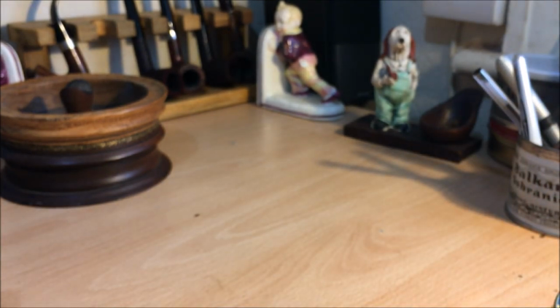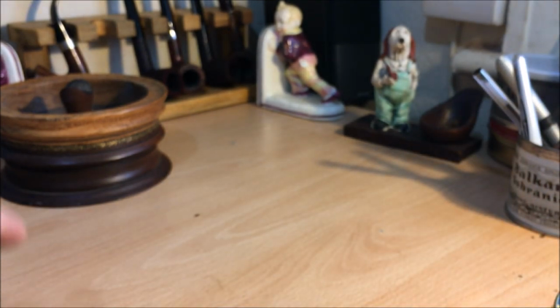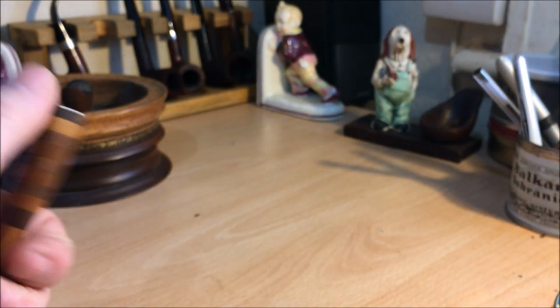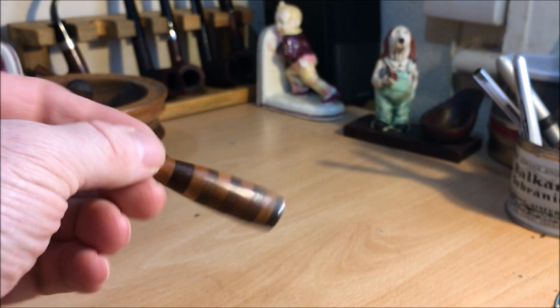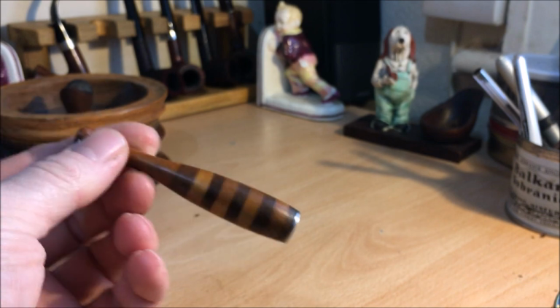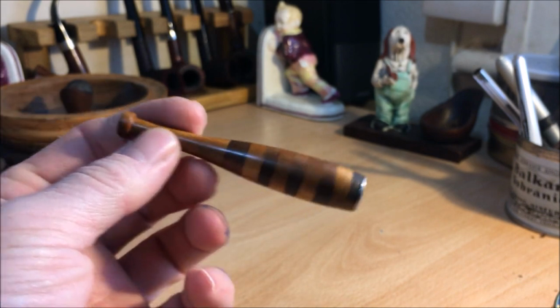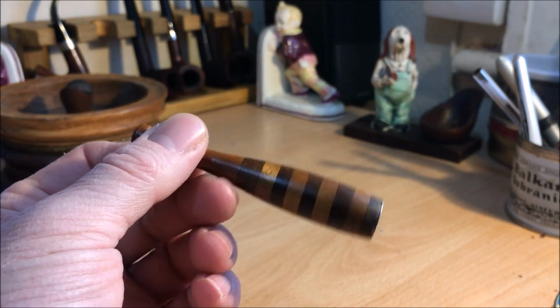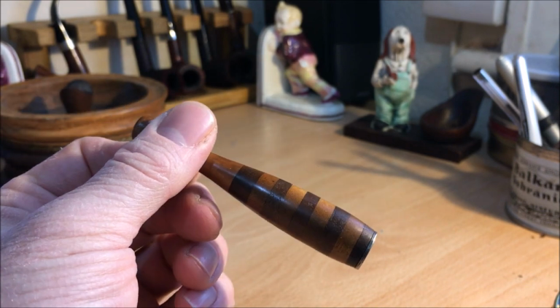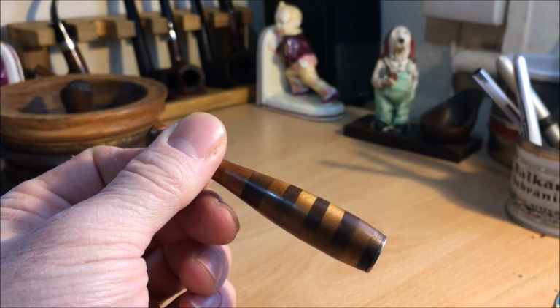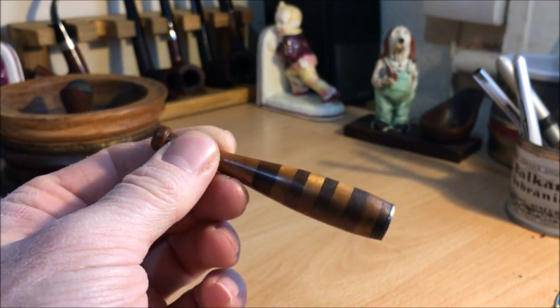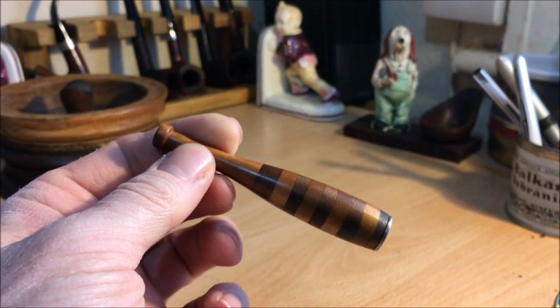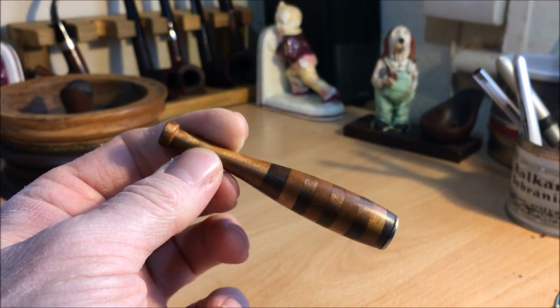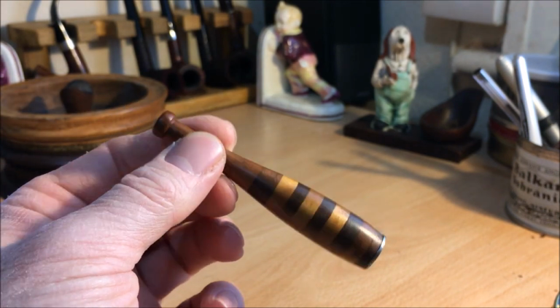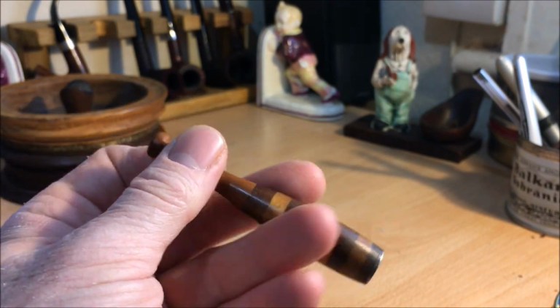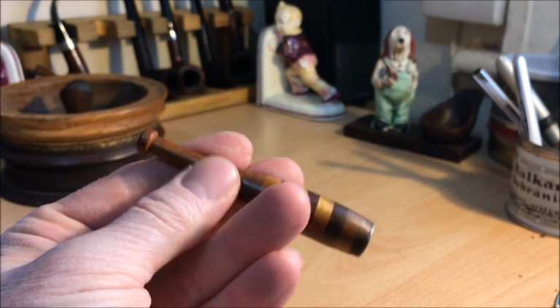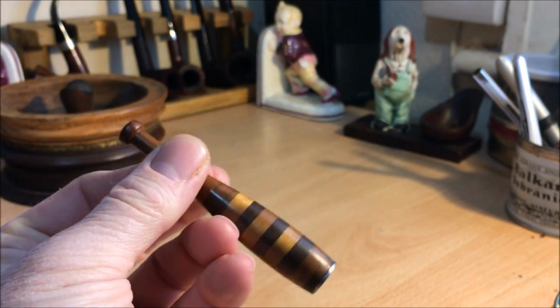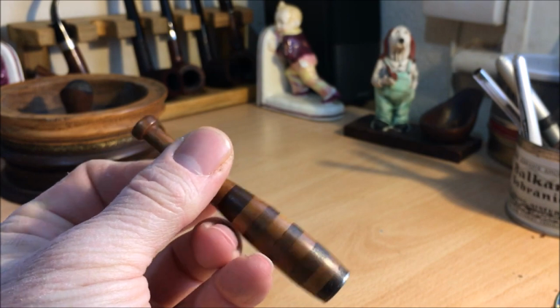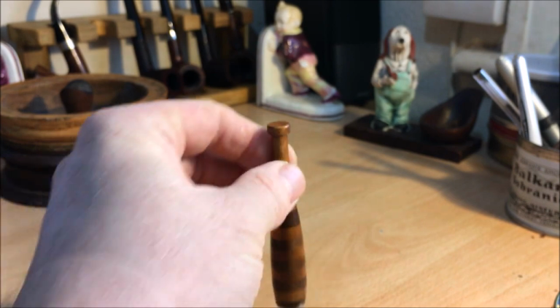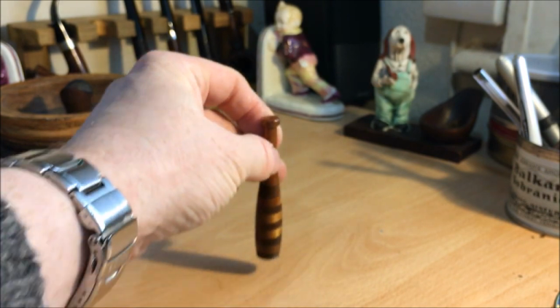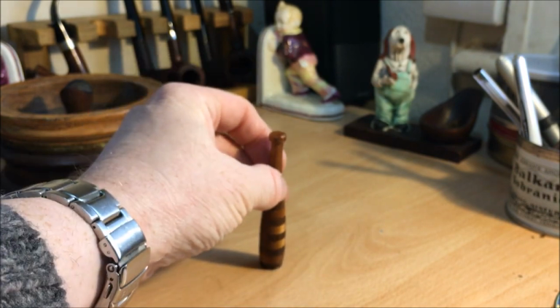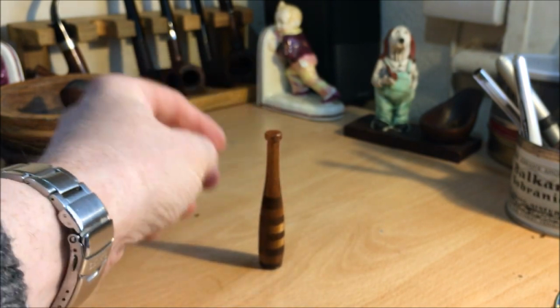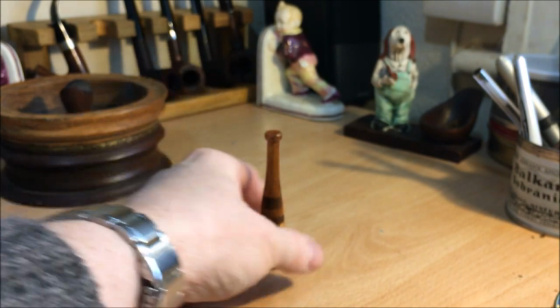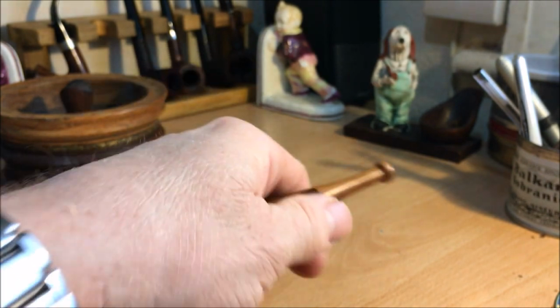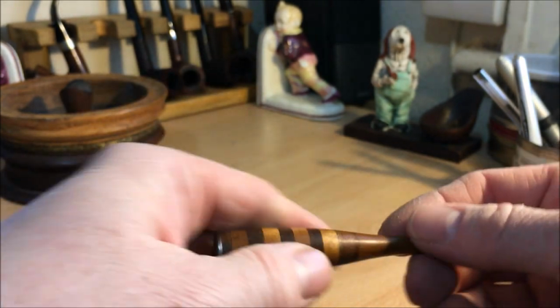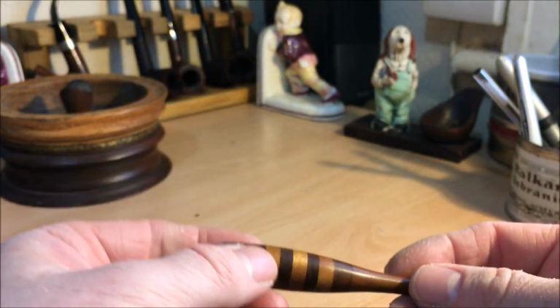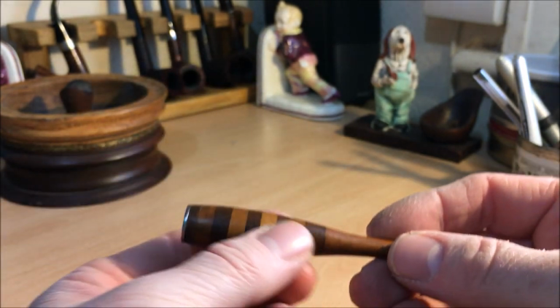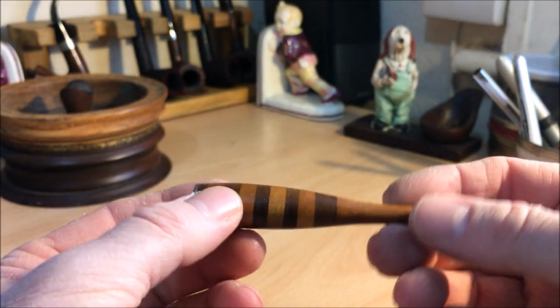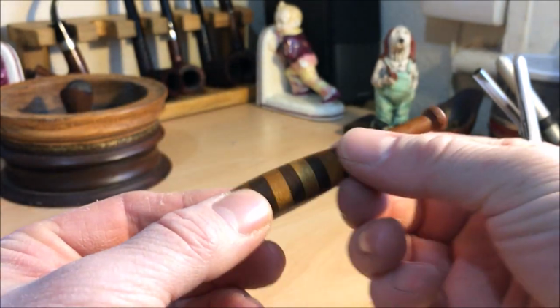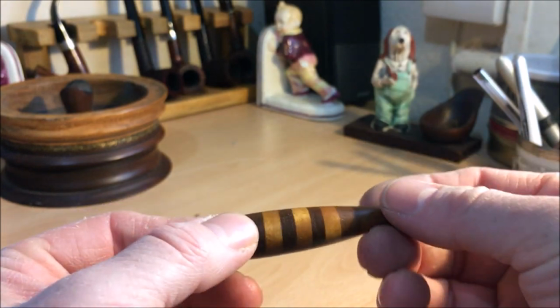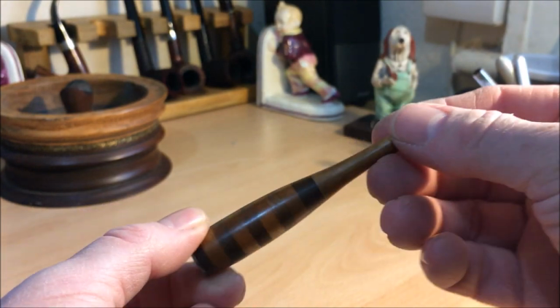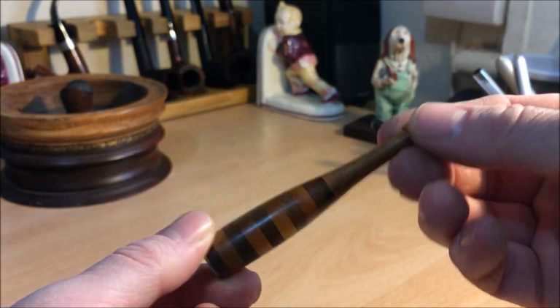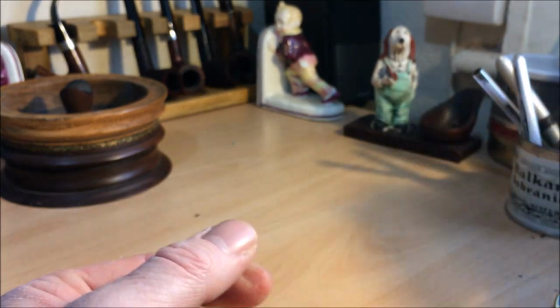Next up, we have another one of Rick Ruff's tampers. This one wasn't ordered custom — it was just ordered off his Etsy page. I just thought it was a nice little skittle, with some really nice skills mixing up different woods. So that was another one.